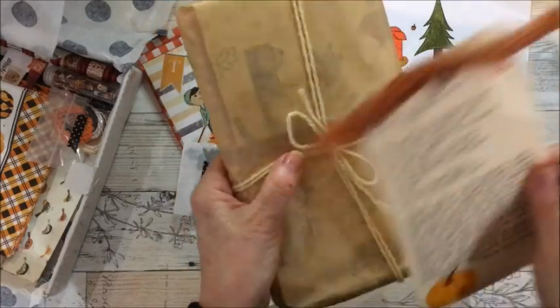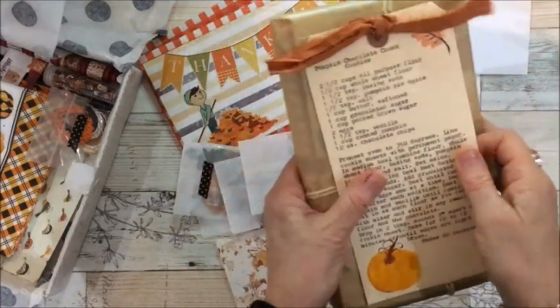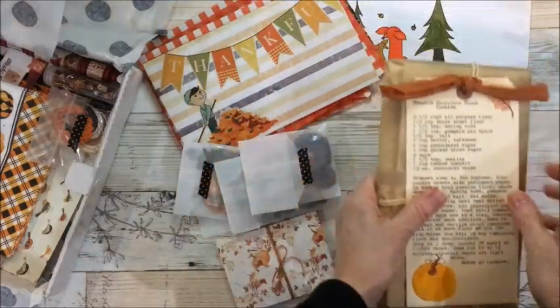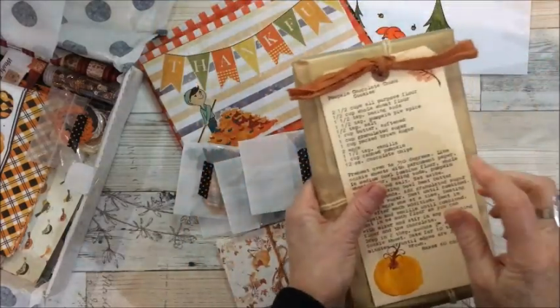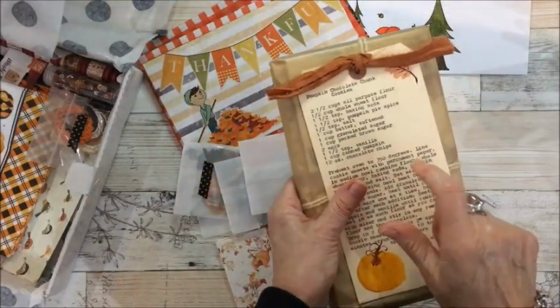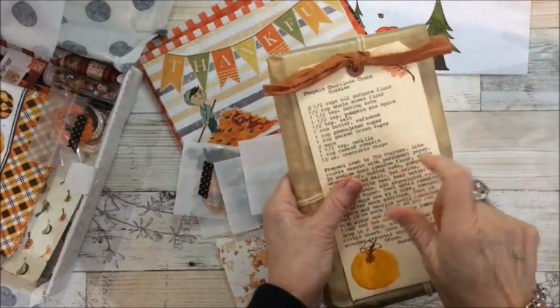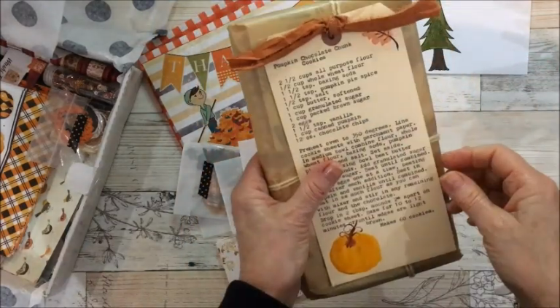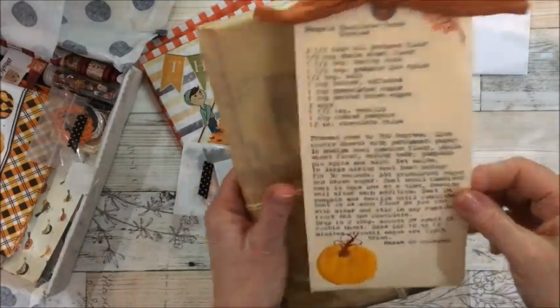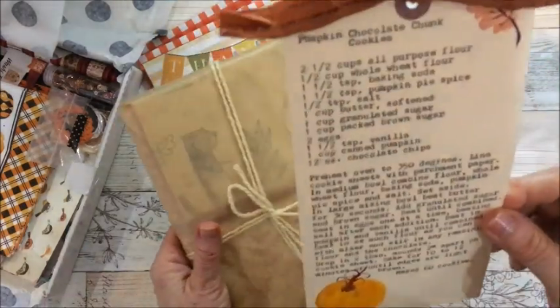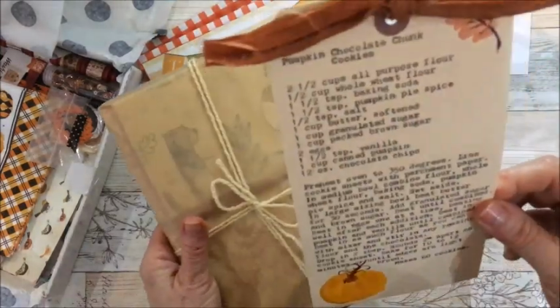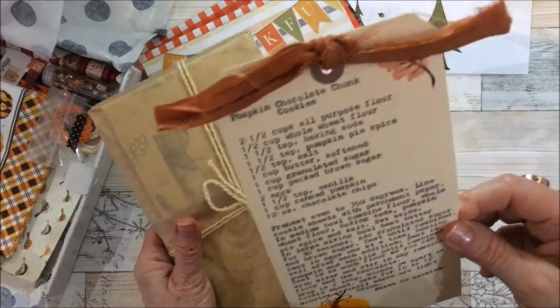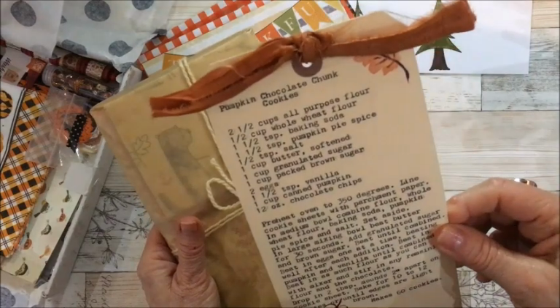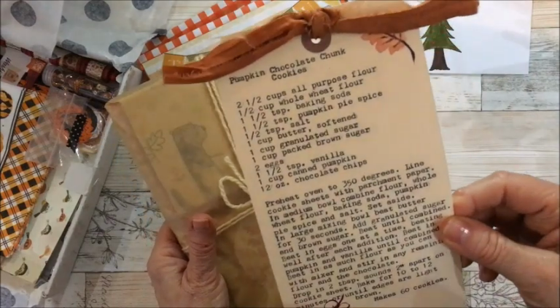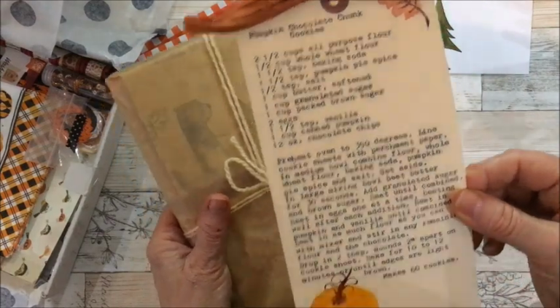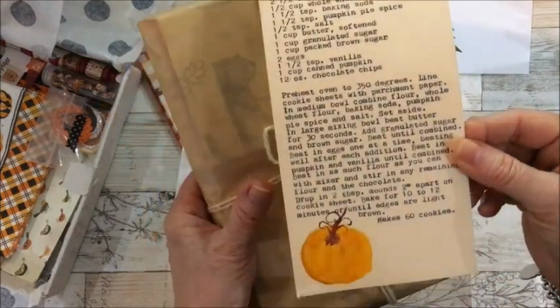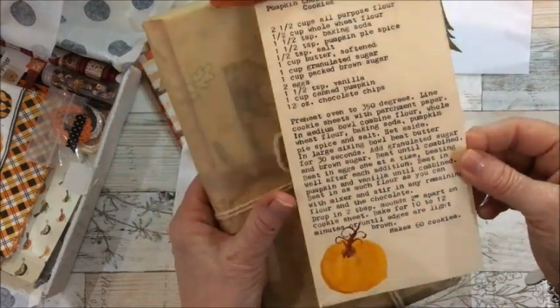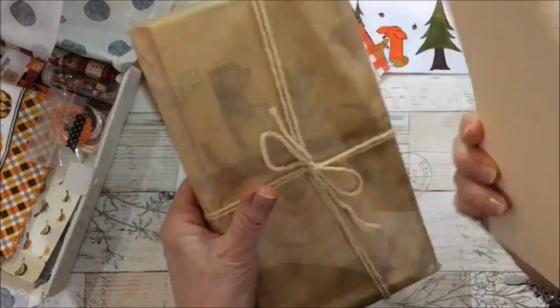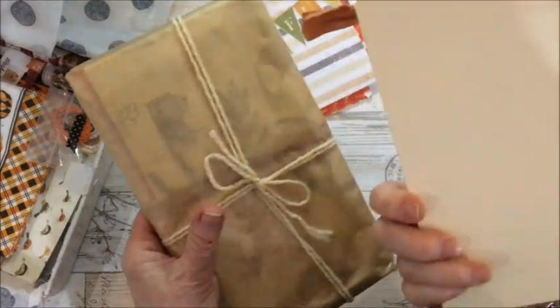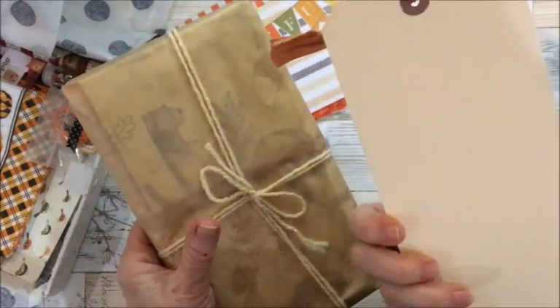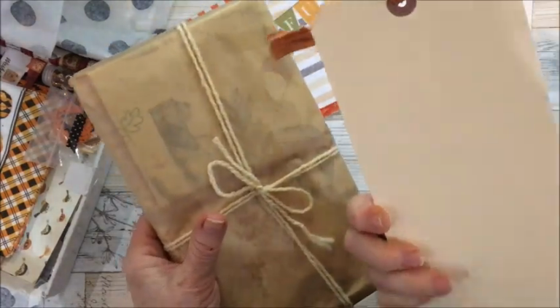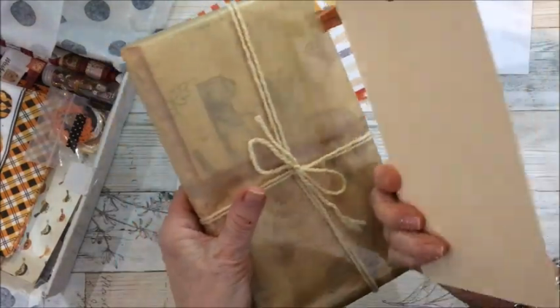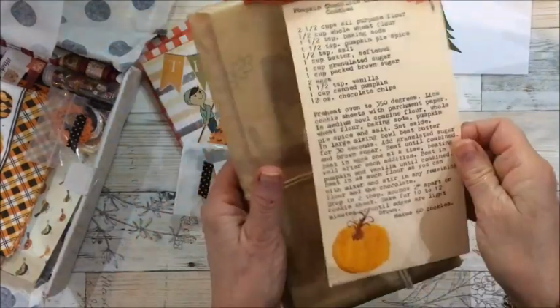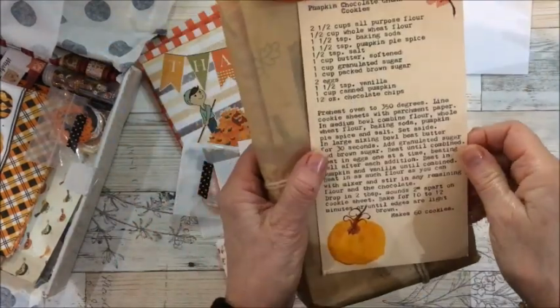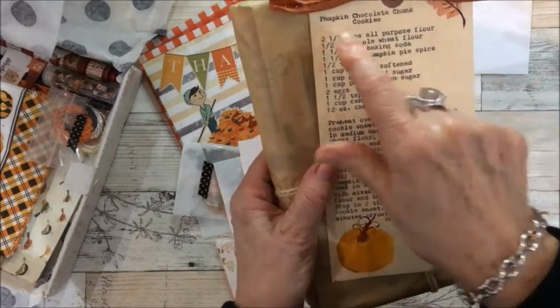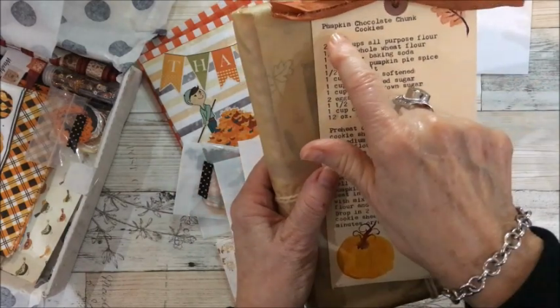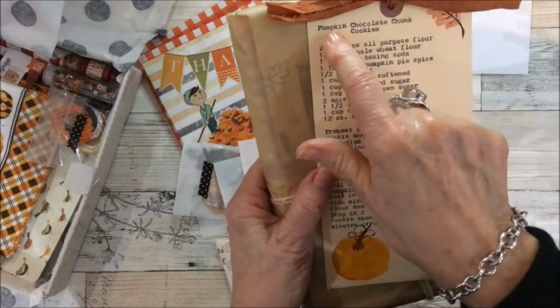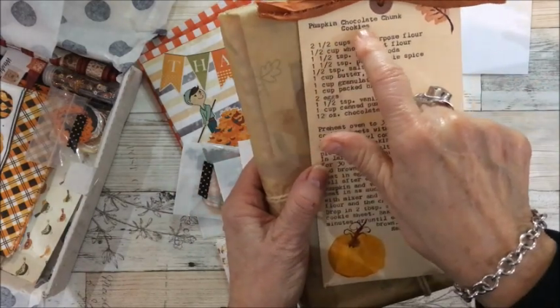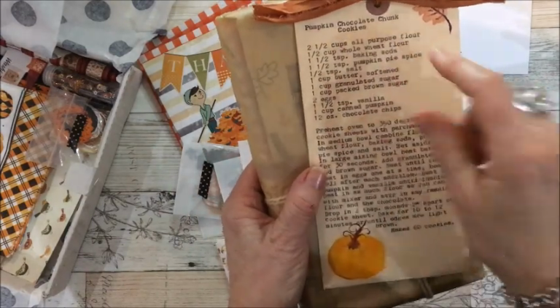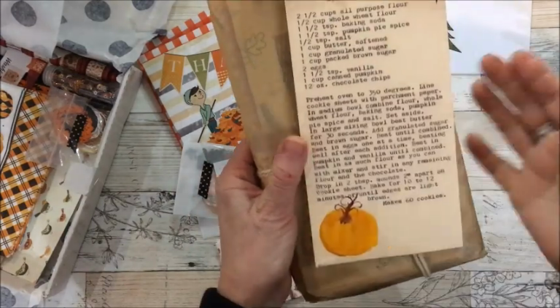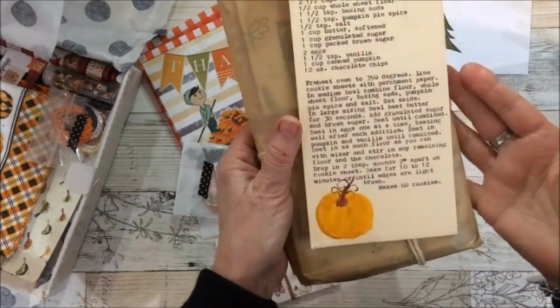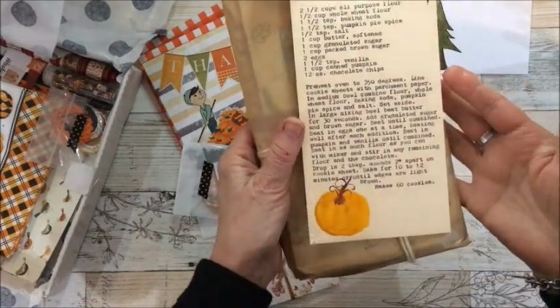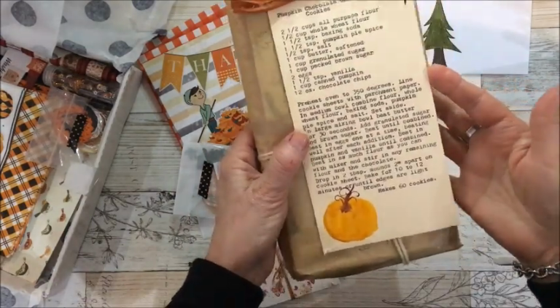Look at this huge tag — this is a really big tag, I like that. And she has got pumpkin chocolate chunk cookies there, so ooh la la on that!